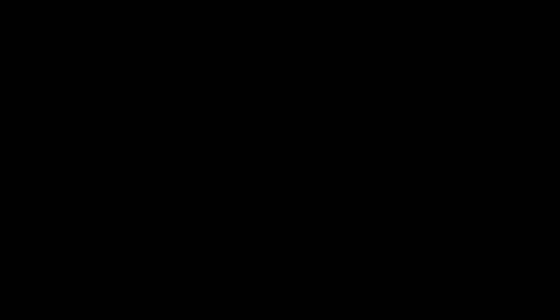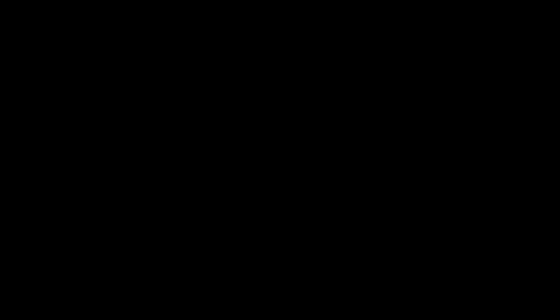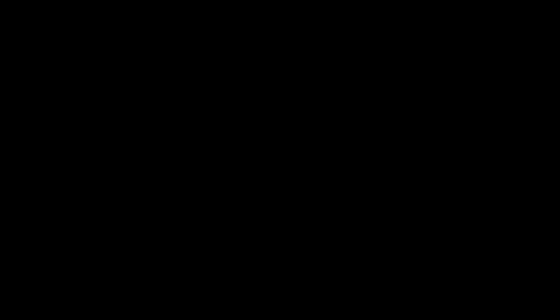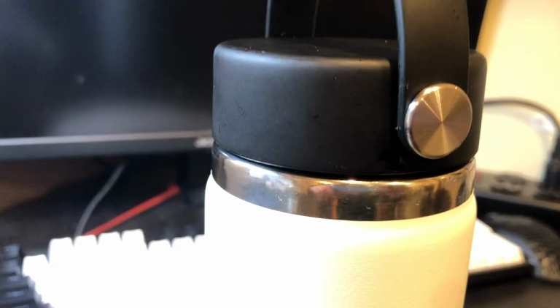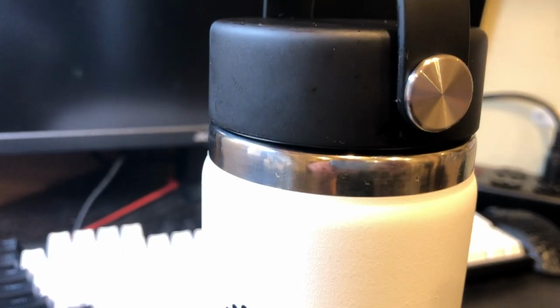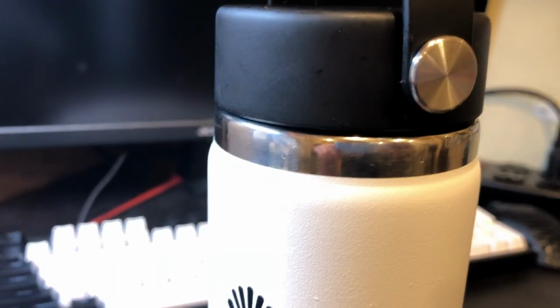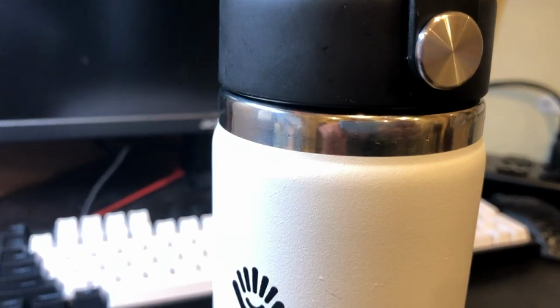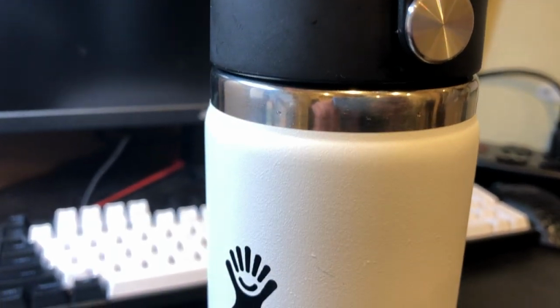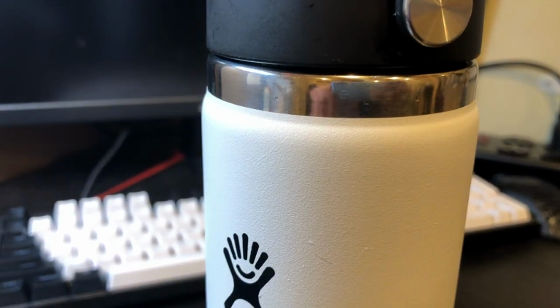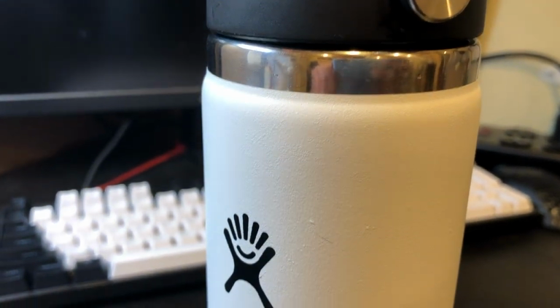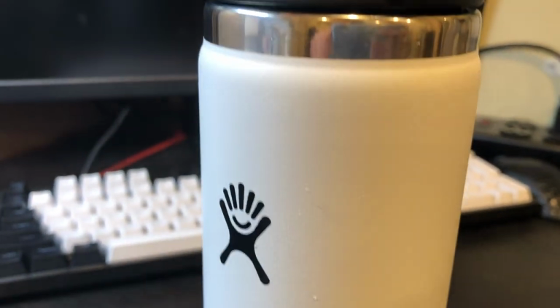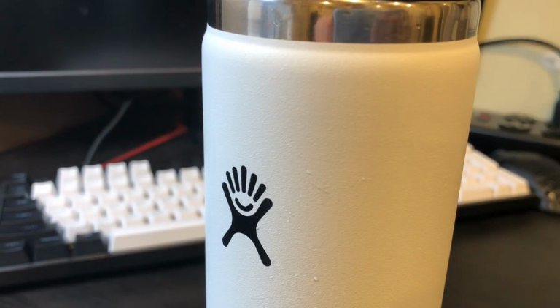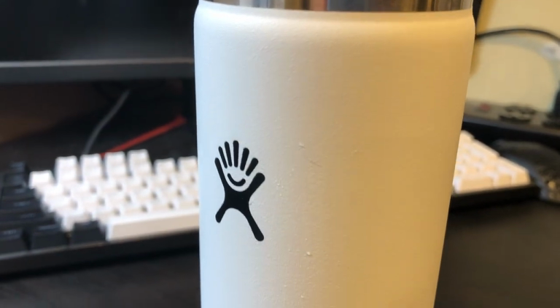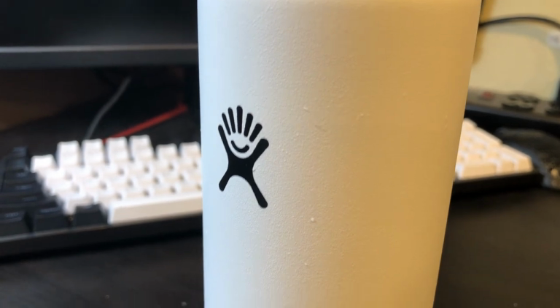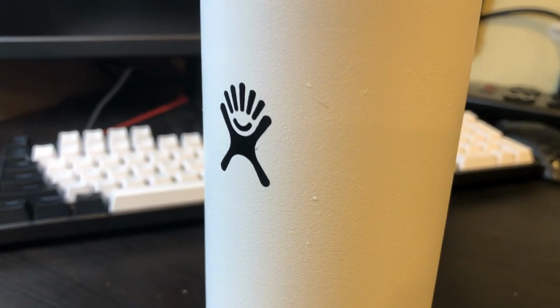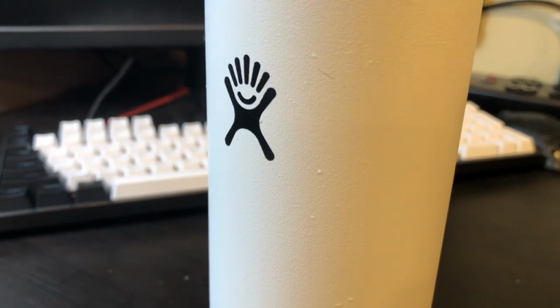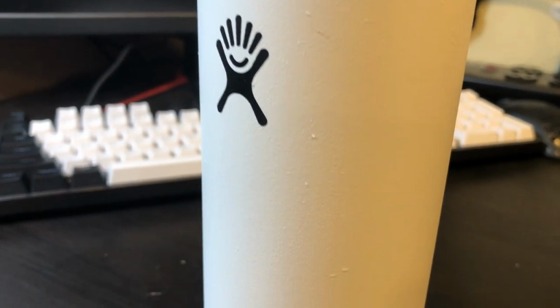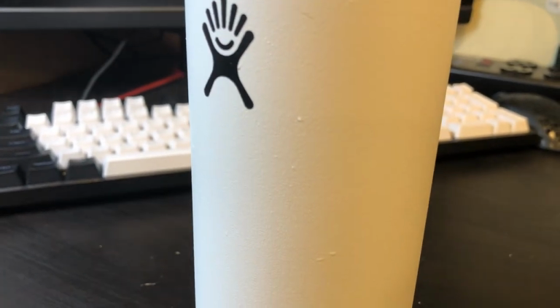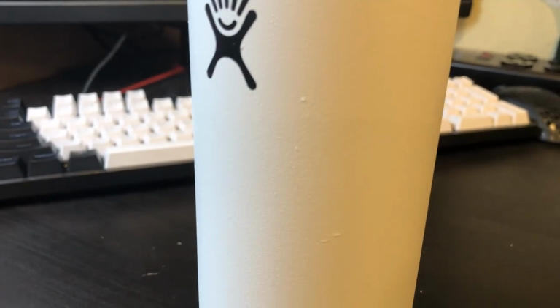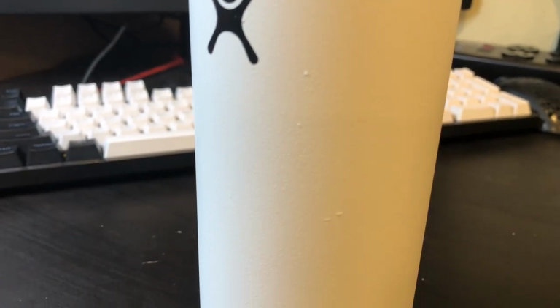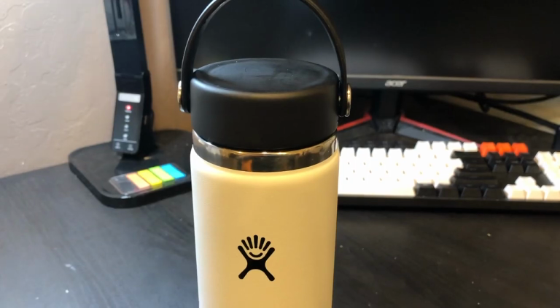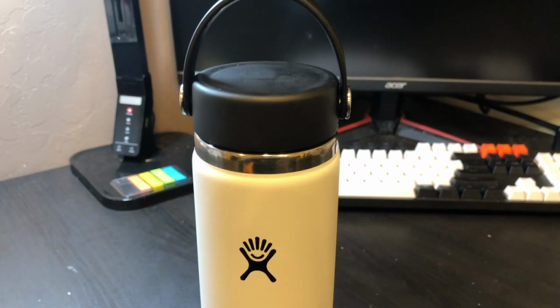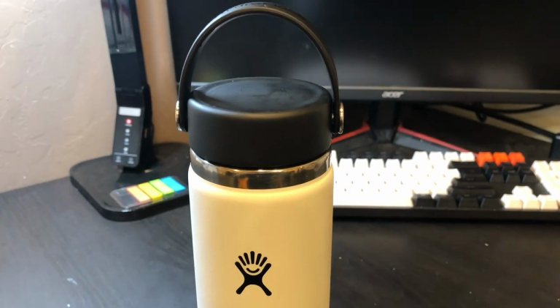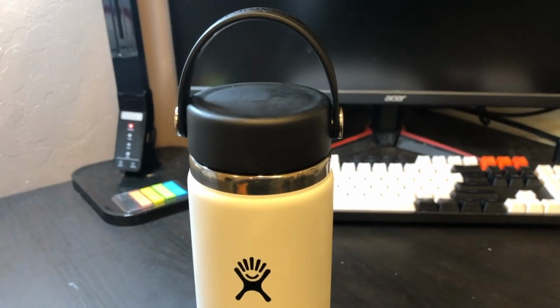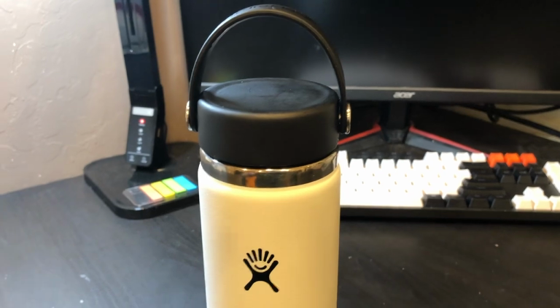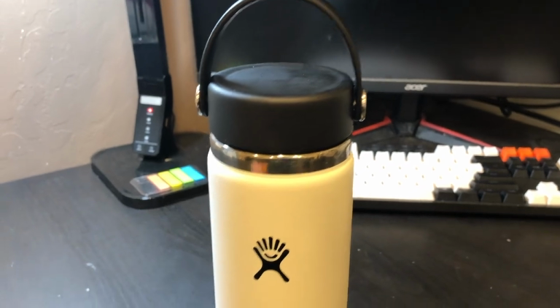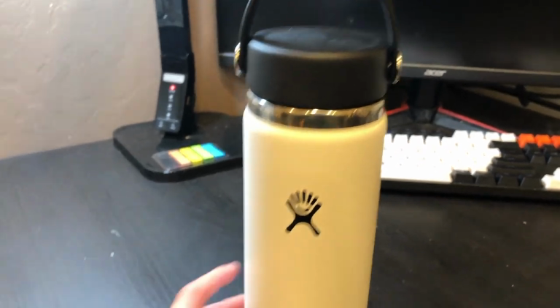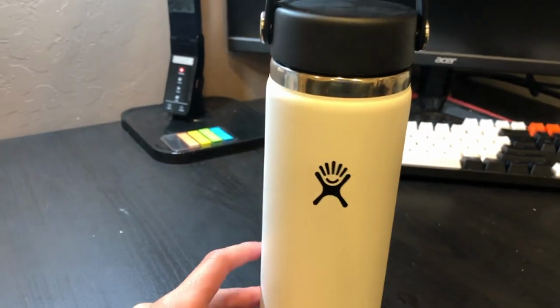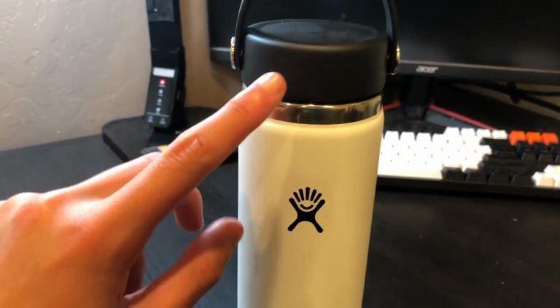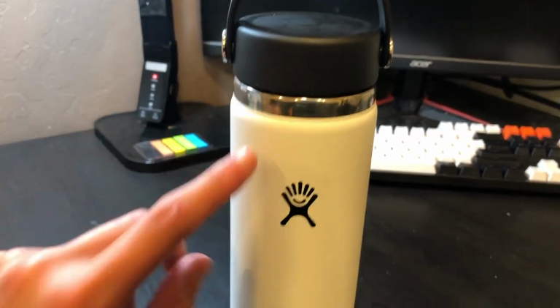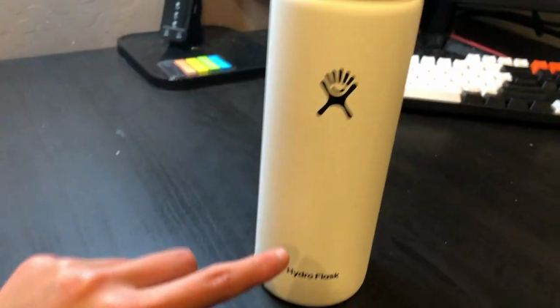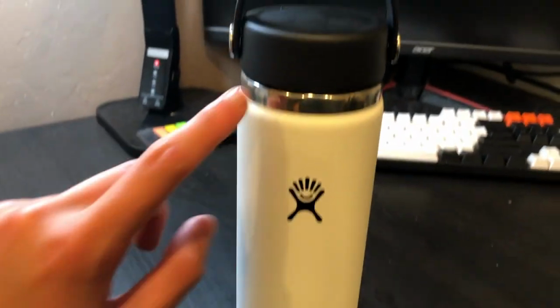For real though, this water bottle is actually really nice. It just feels so nice to hold since it's metal, and I know it's going to be durable if I drop it. The black on white color scheme is also really clean, which is another reason I love this water bottle.